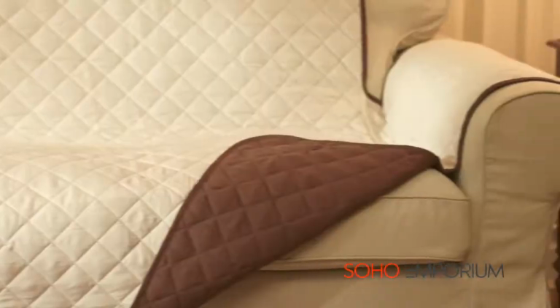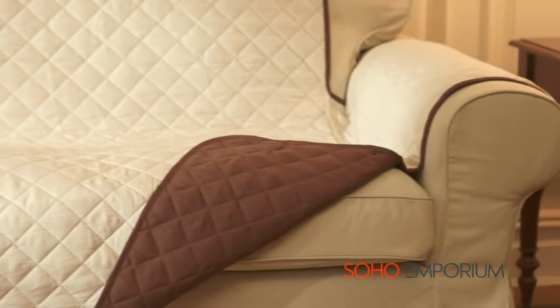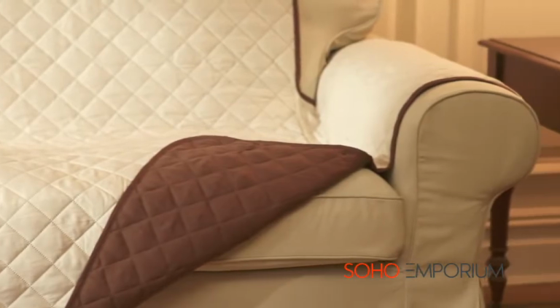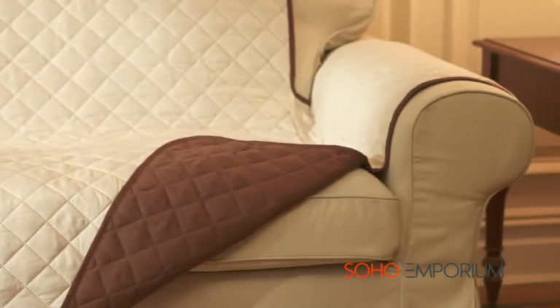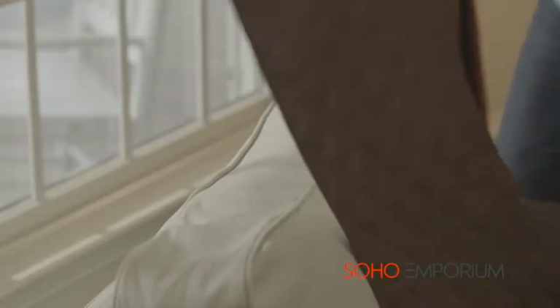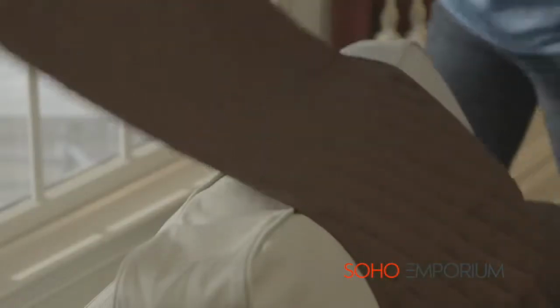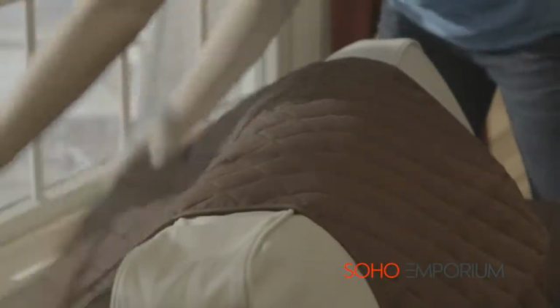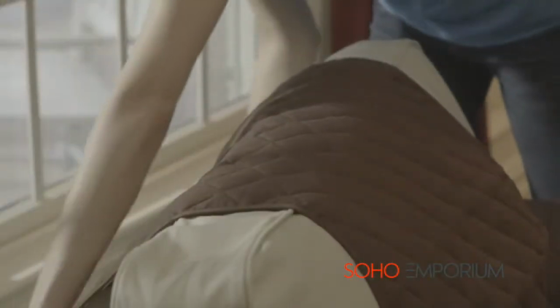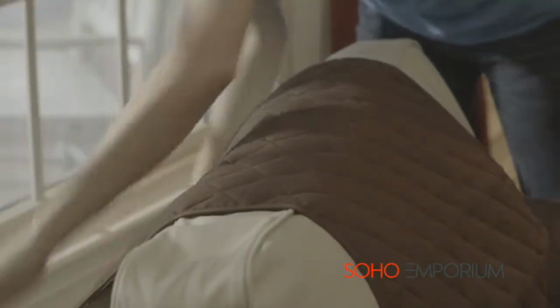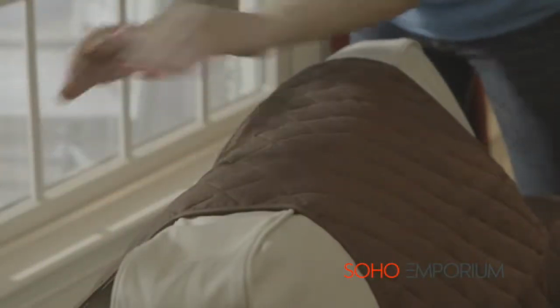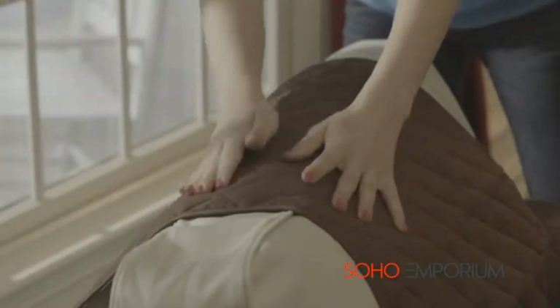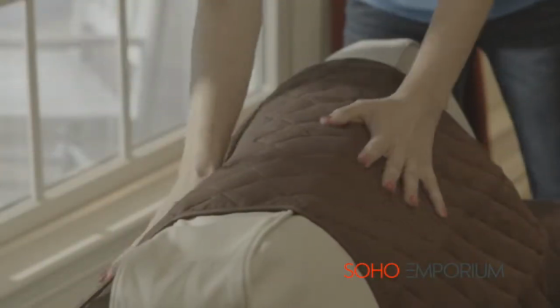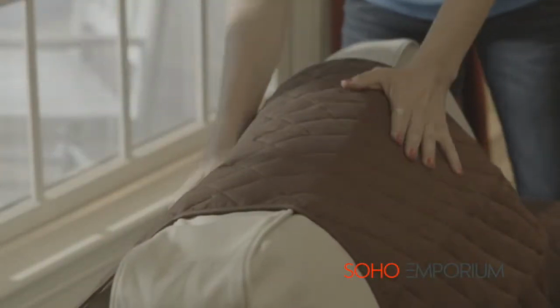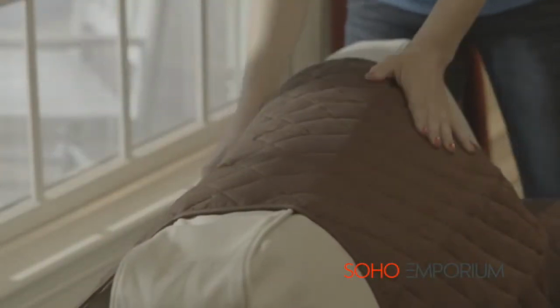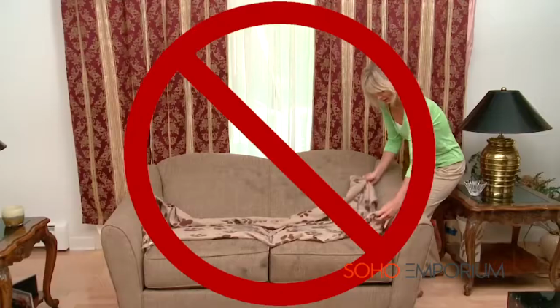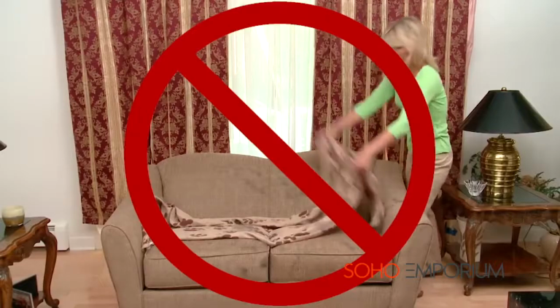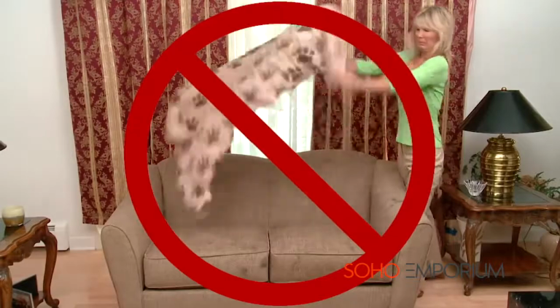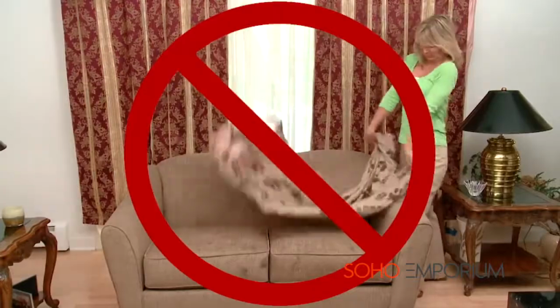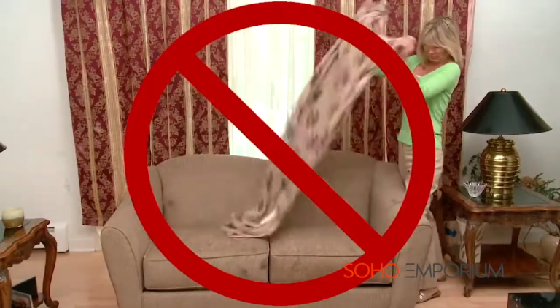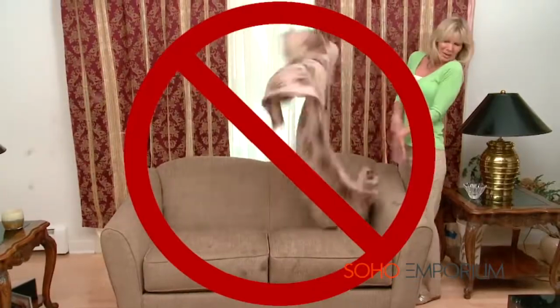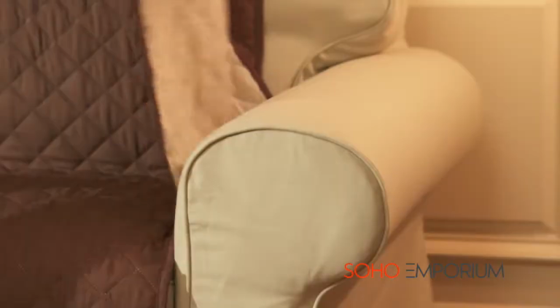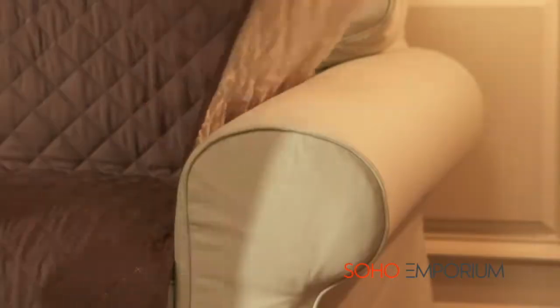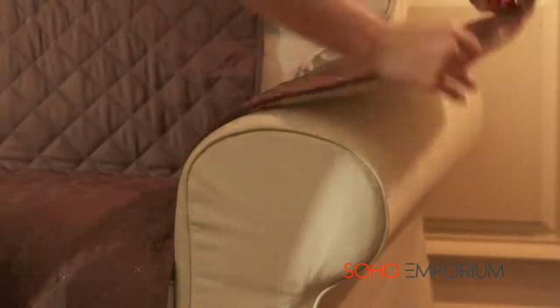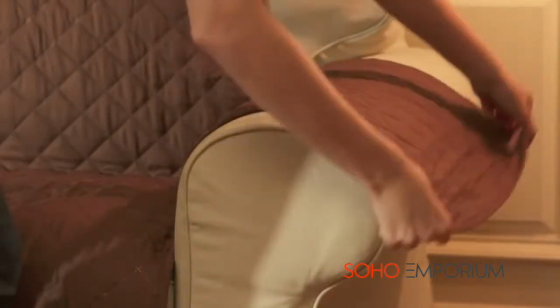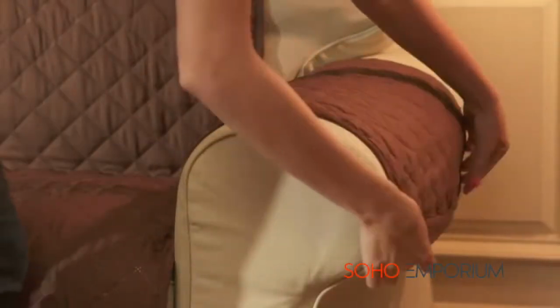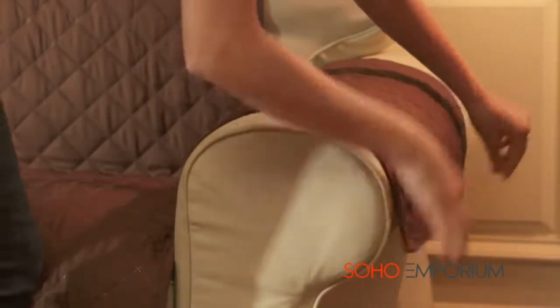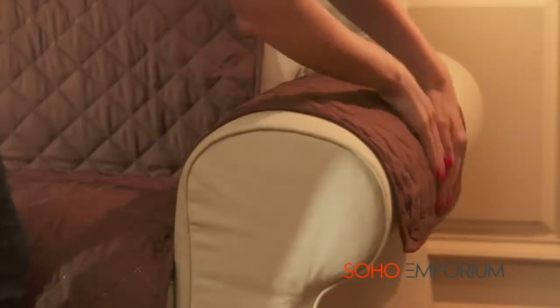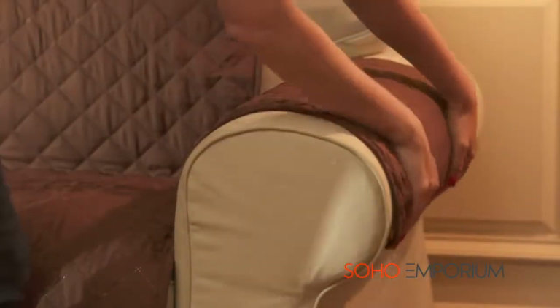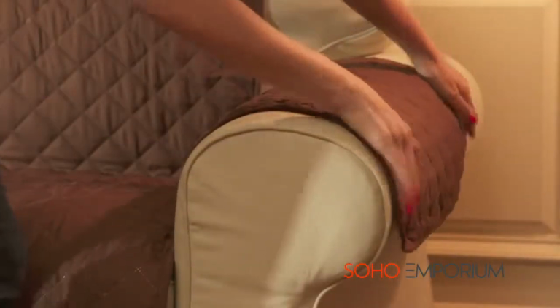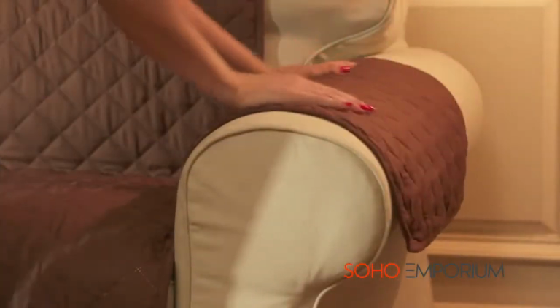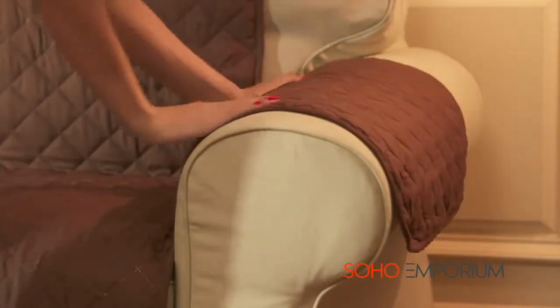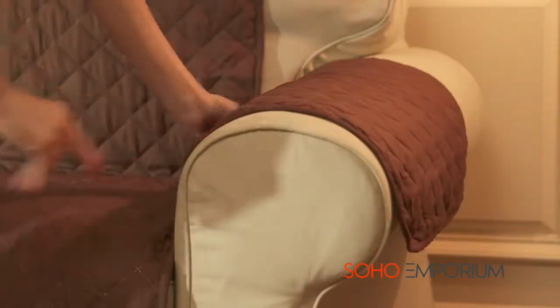Overlapping flaps are designed to hold it firmly in place, keeping your furniture hair, stain, and dirt free. It even has arm covers to protect almost every inch of your furniture.